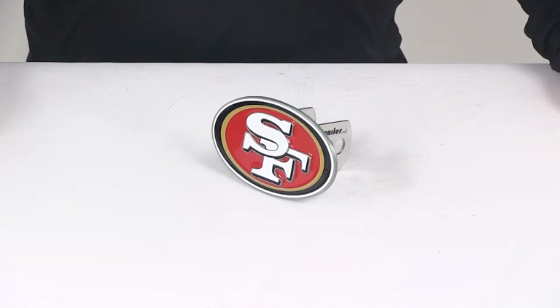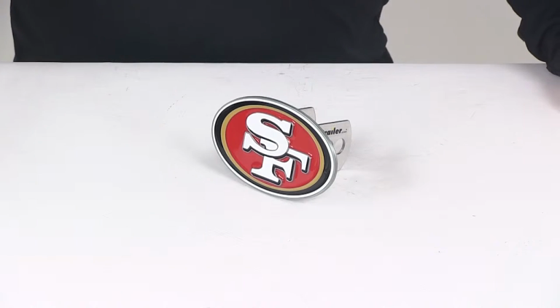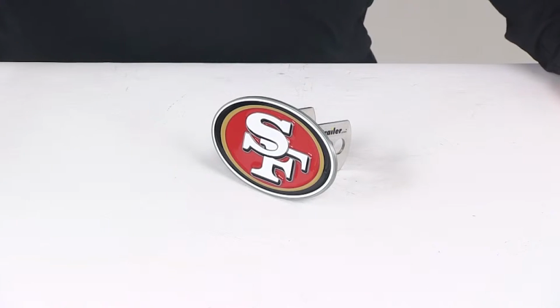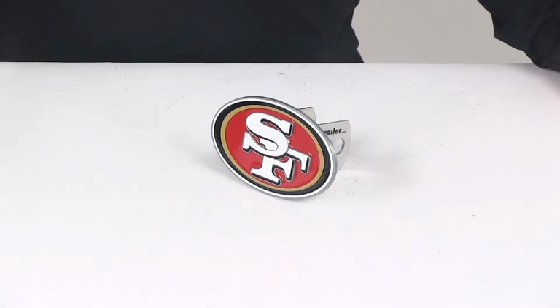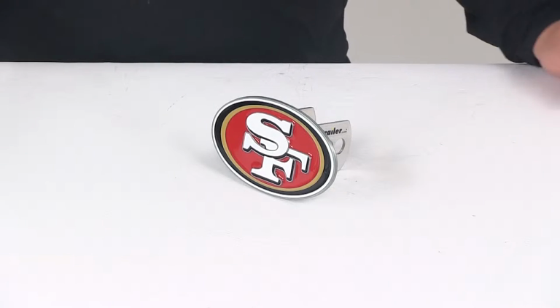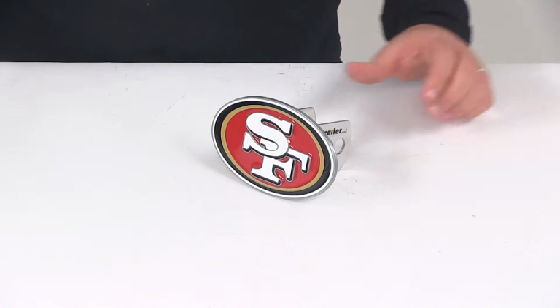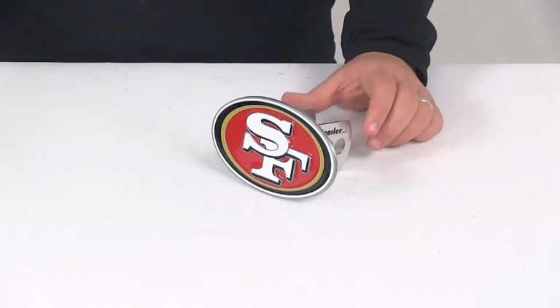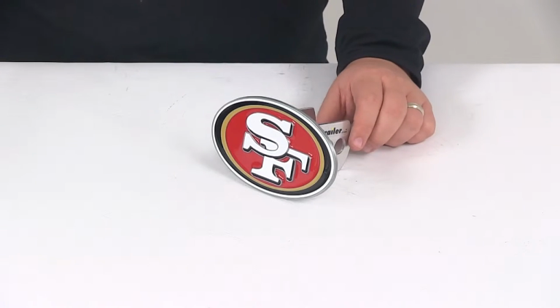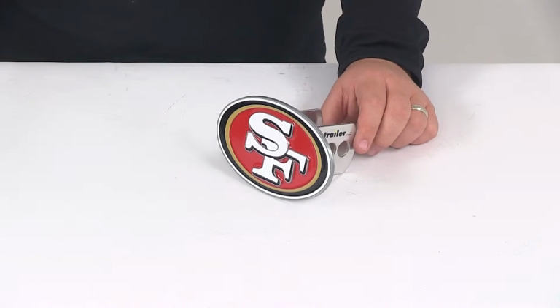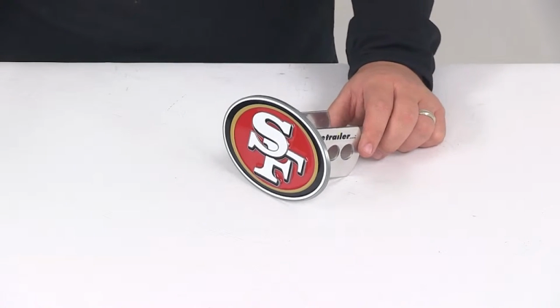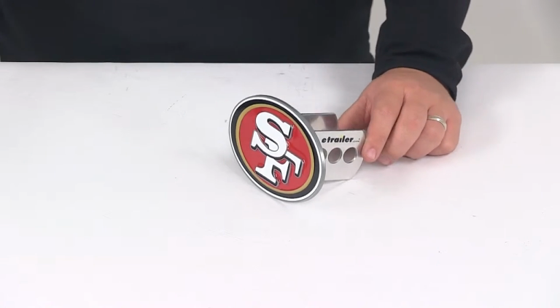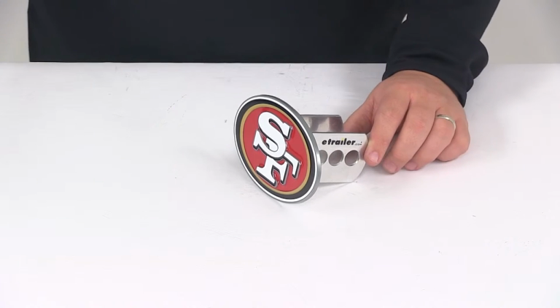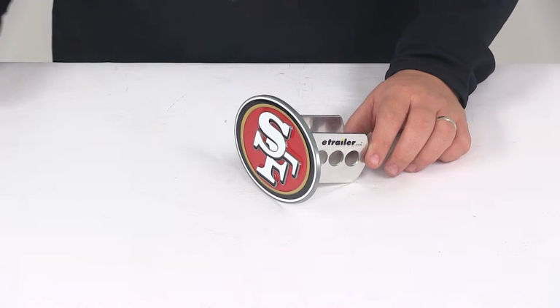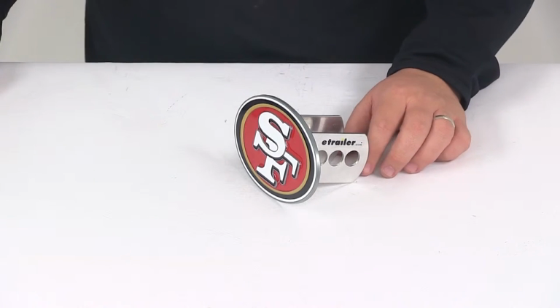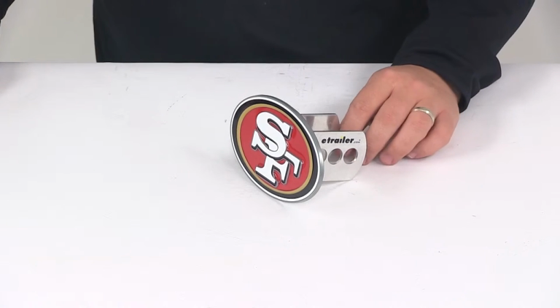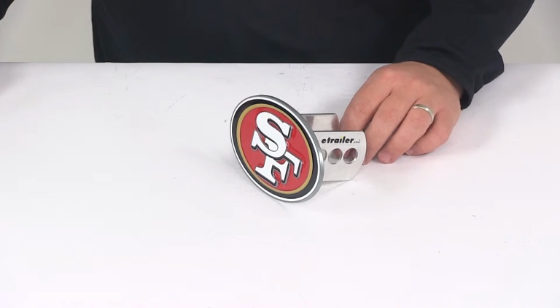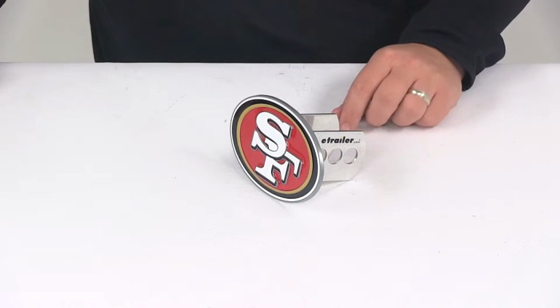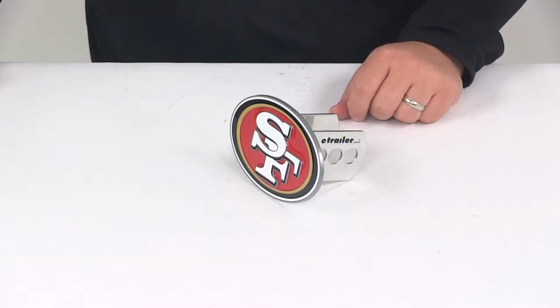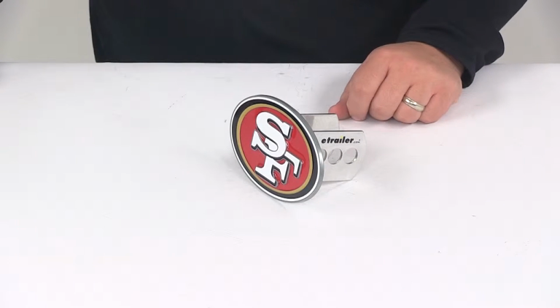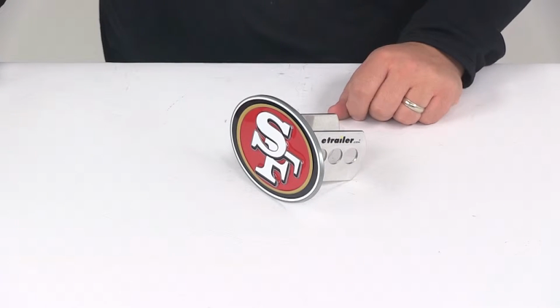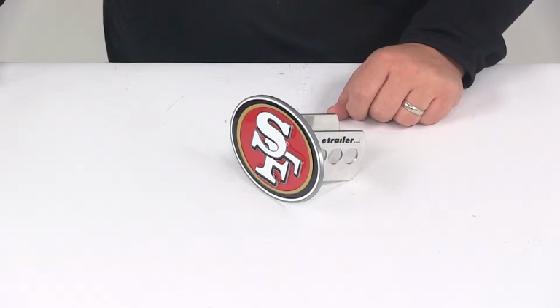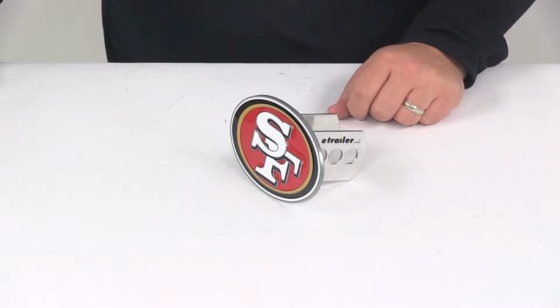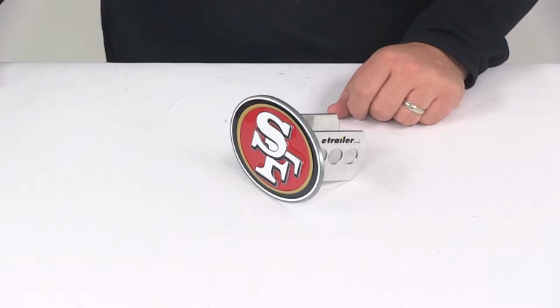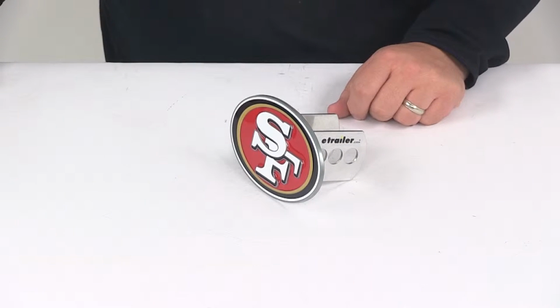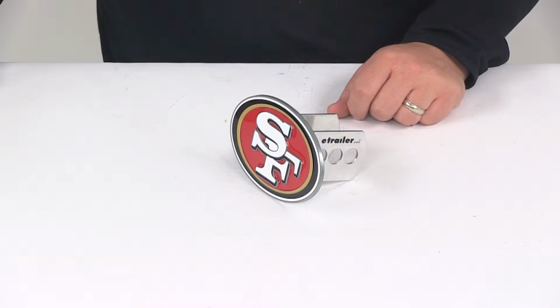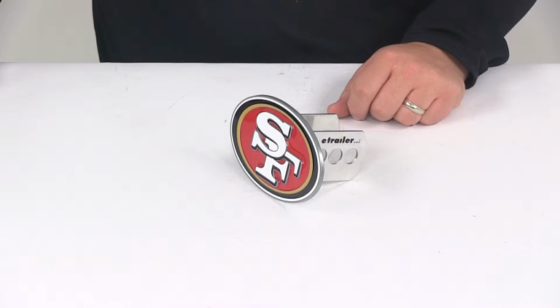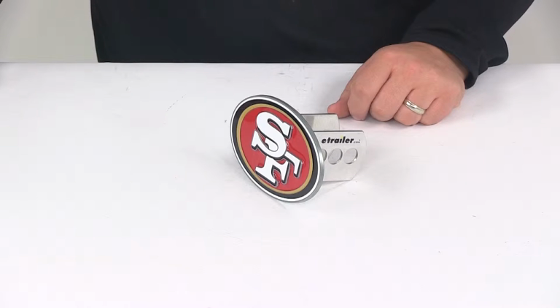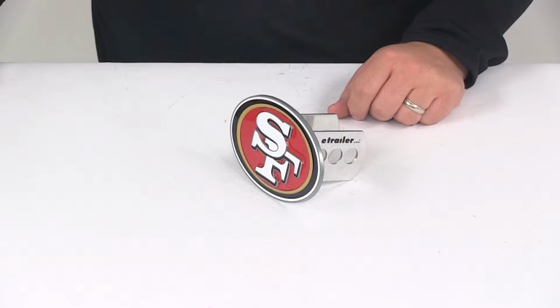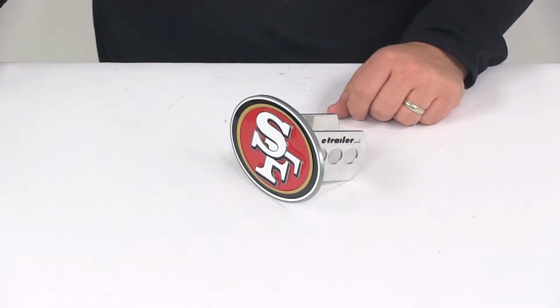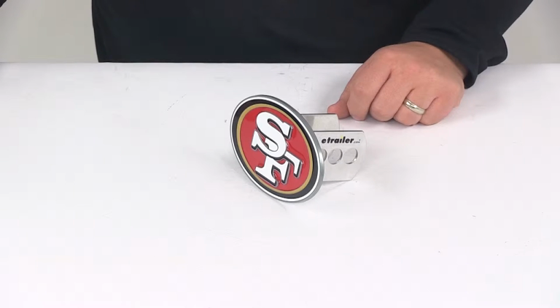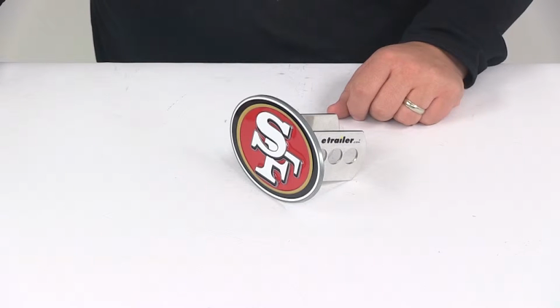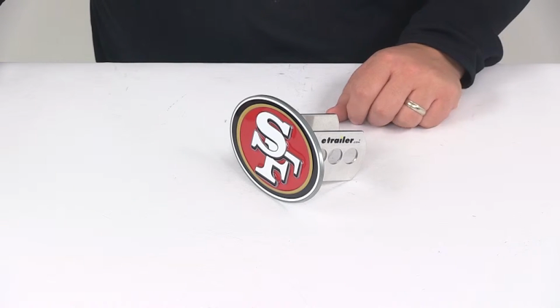Today we're going to be taking a look at the San Francisco 49ers NFL 2-inch Hitch Cover. This hitch cover is going to allow you to show your team pride. It's going to add a clean finish look to your hitch and it's going to help keep dirt and grime out of your hitch.